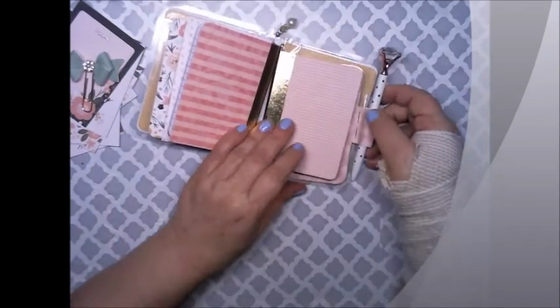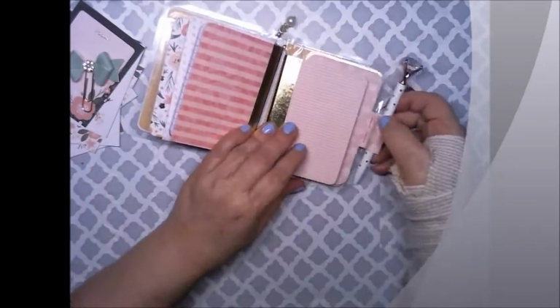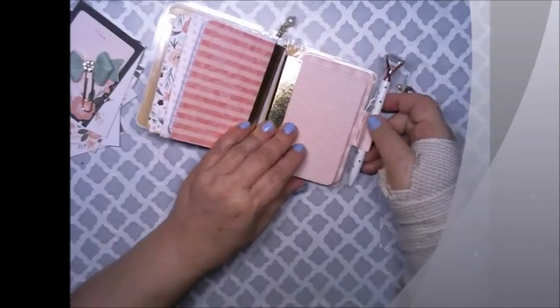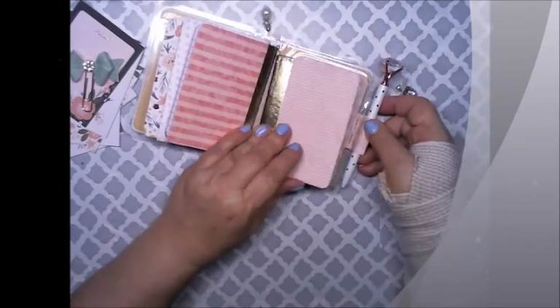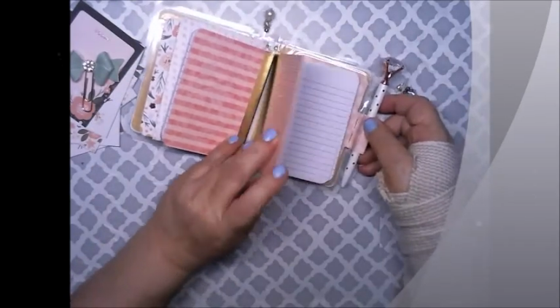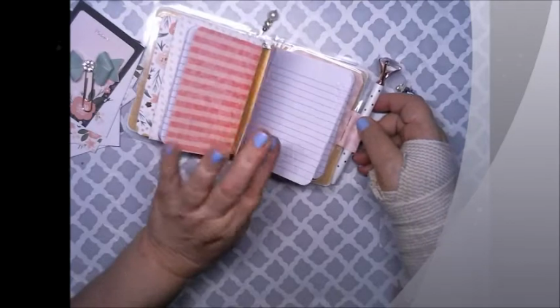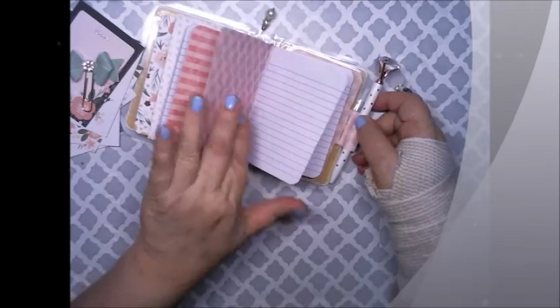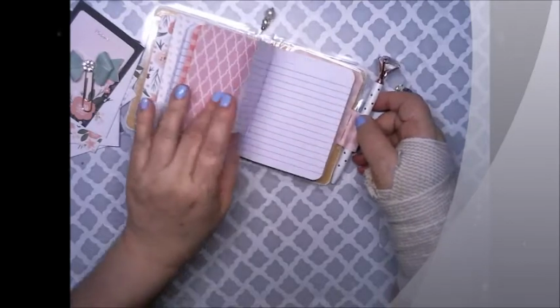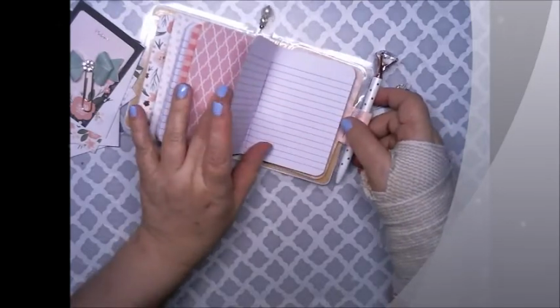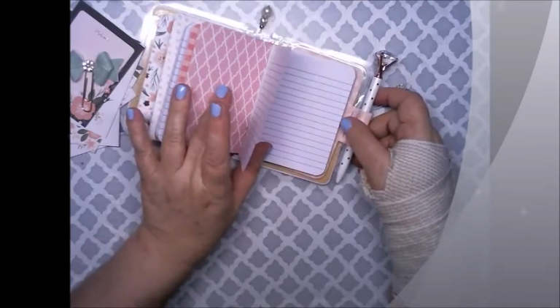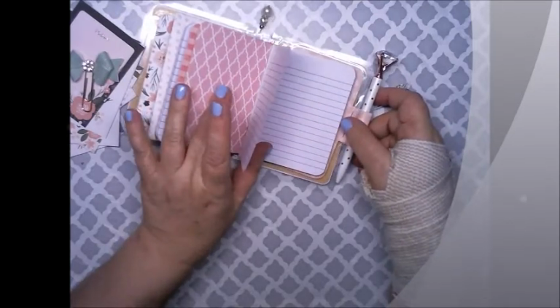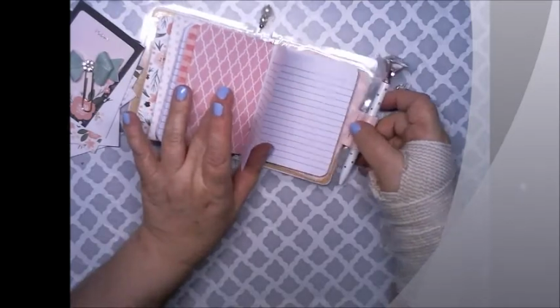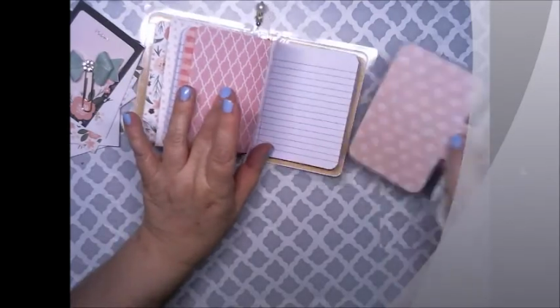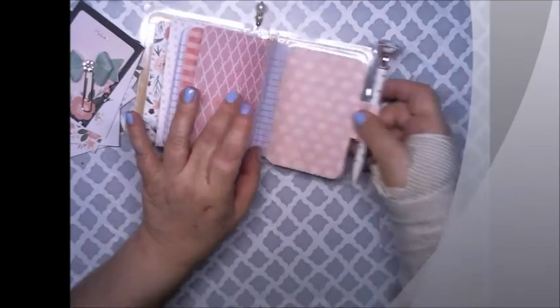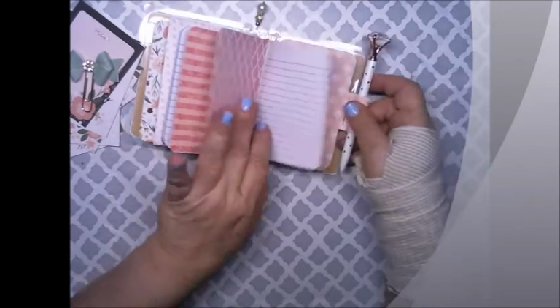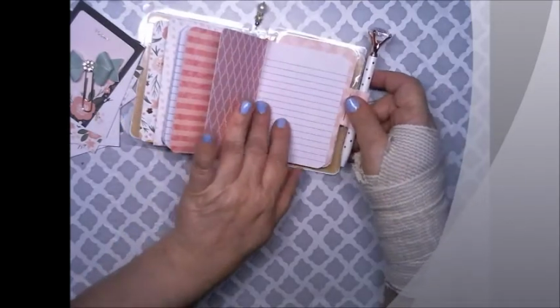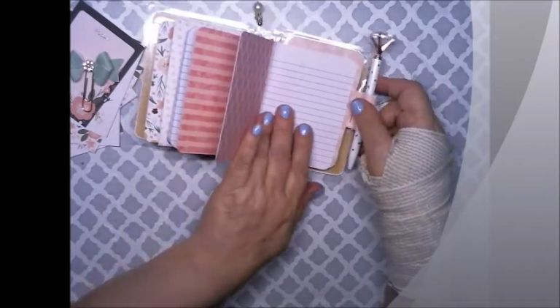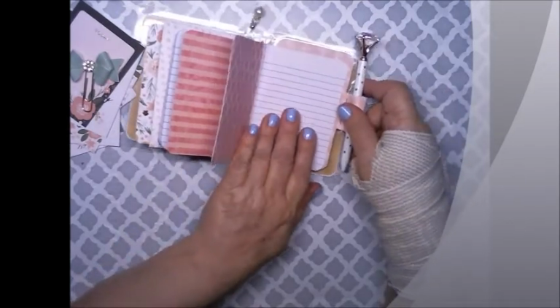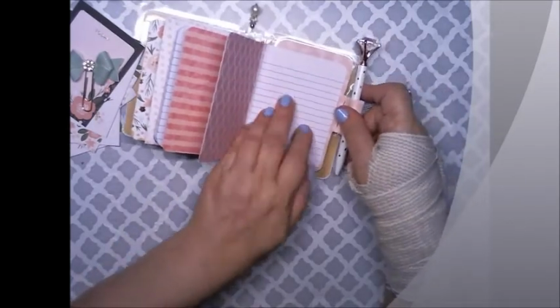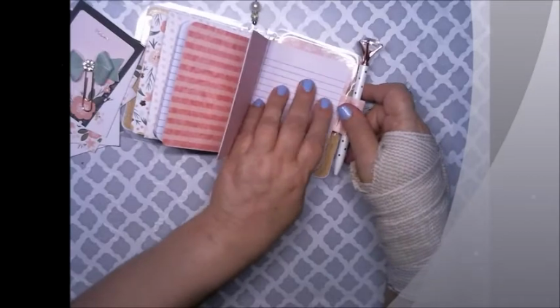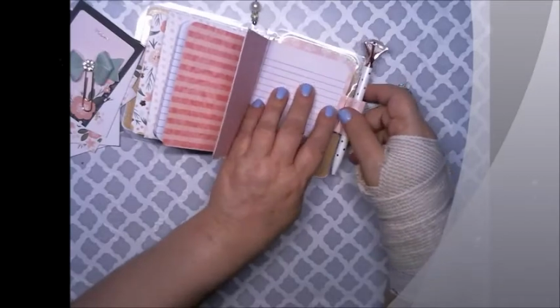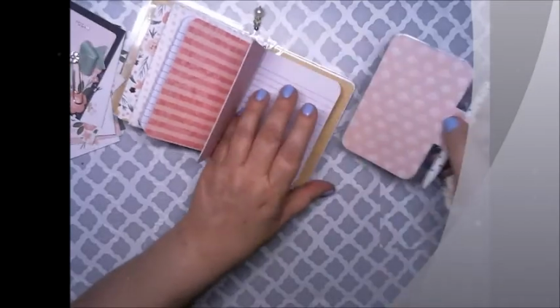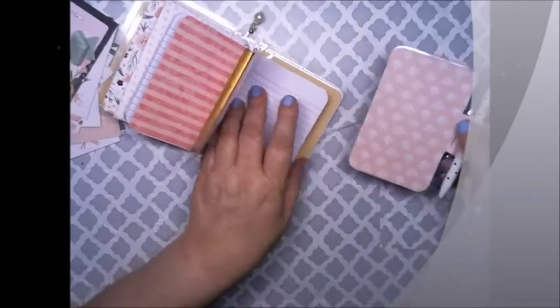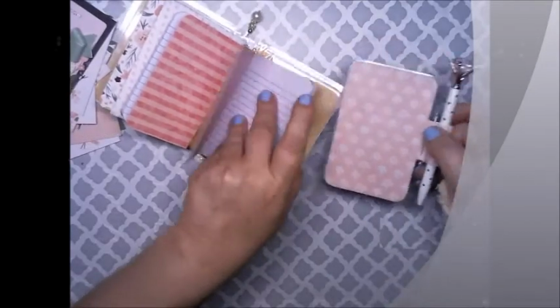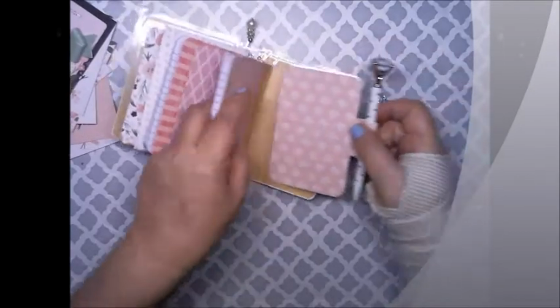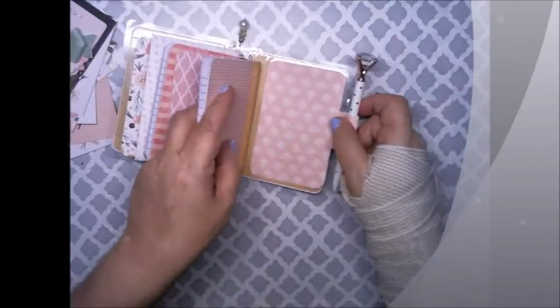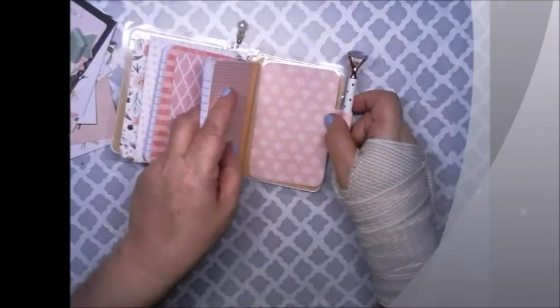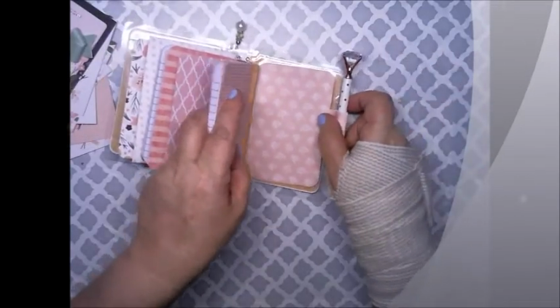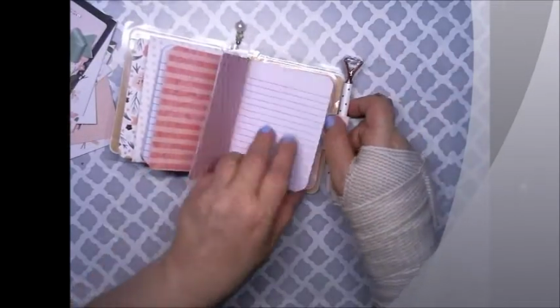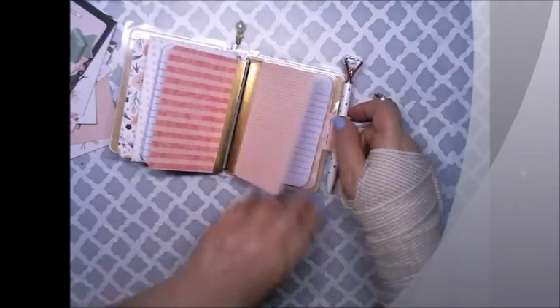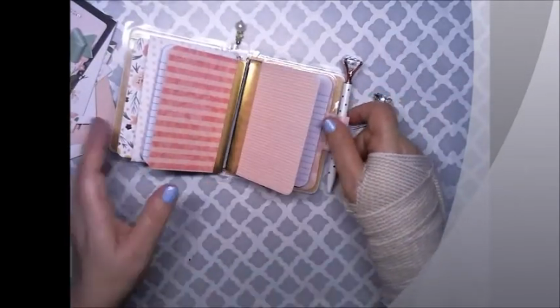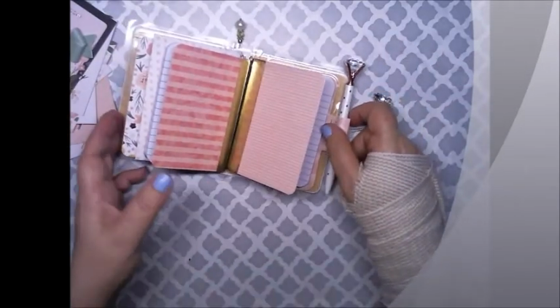It's like a little writing book — what they call it — a little writing tab. I'm gonna make a little pocket back here to slip it in and out of.